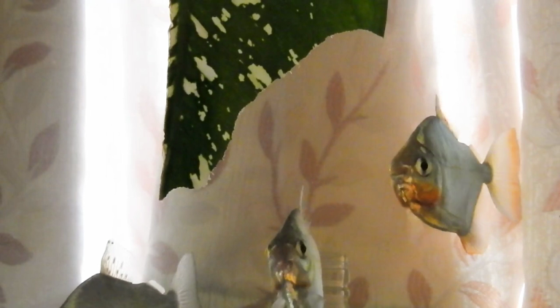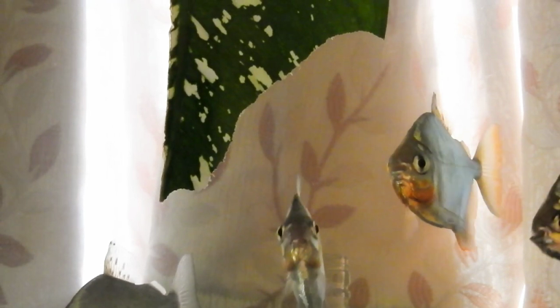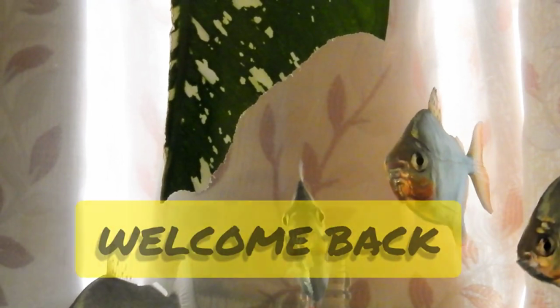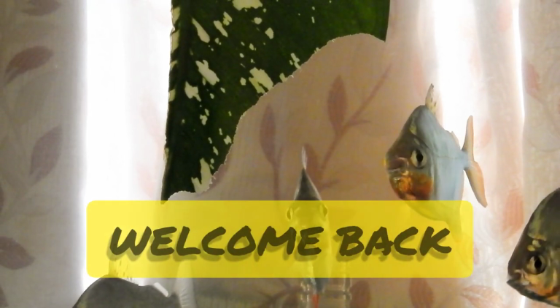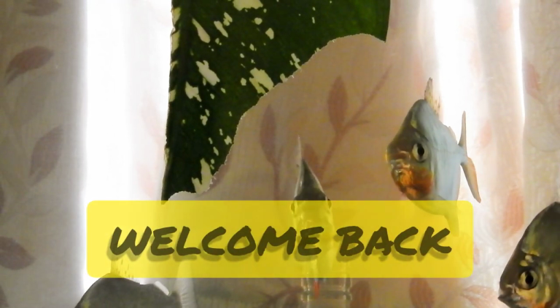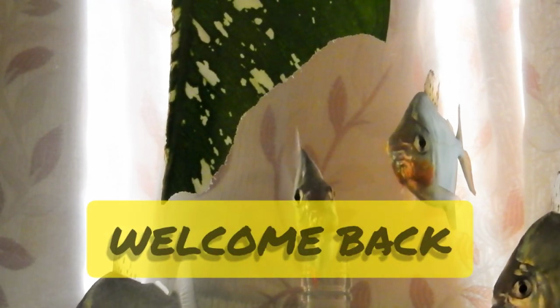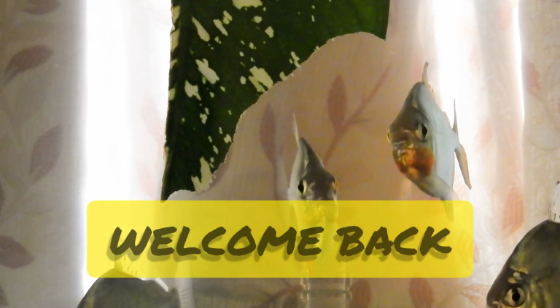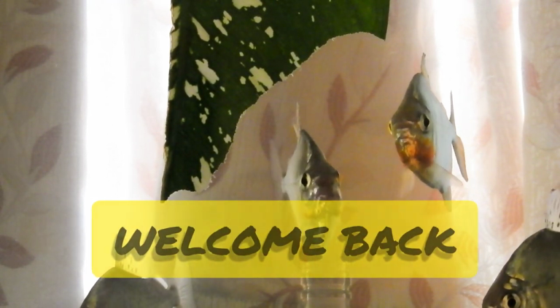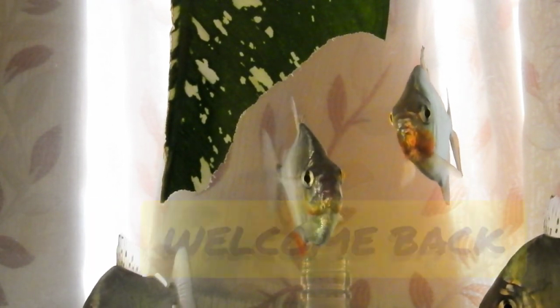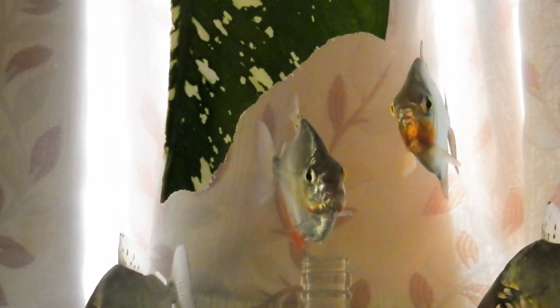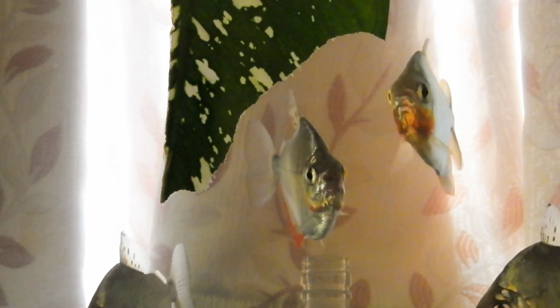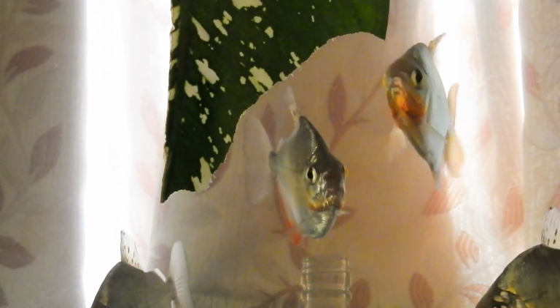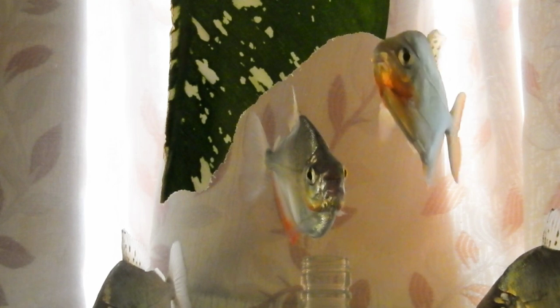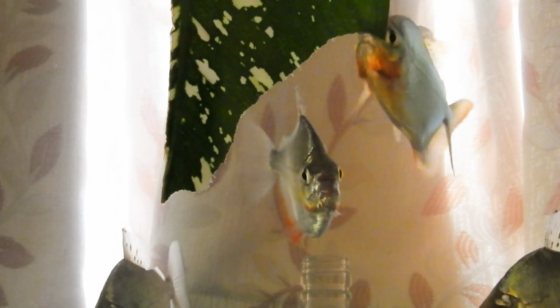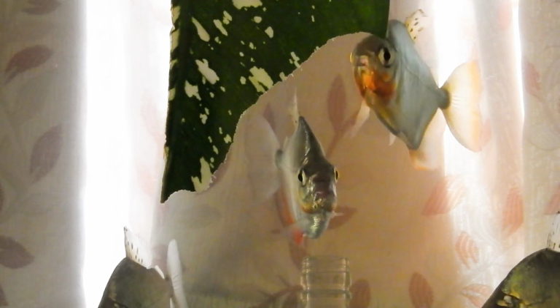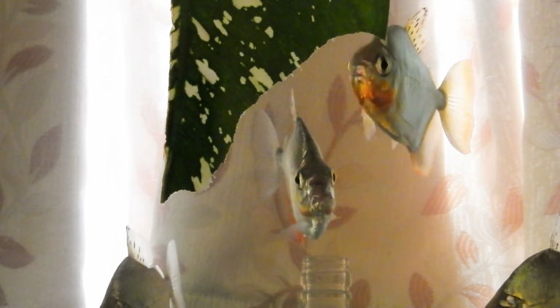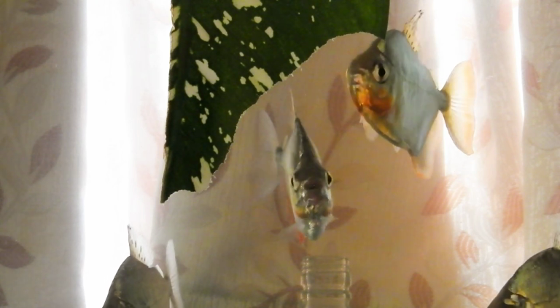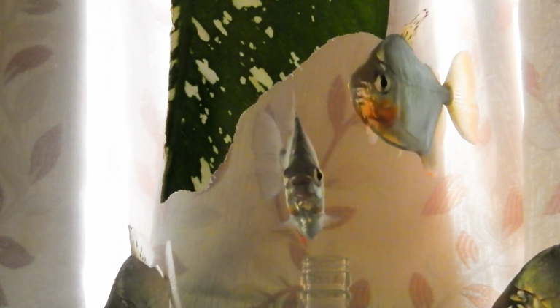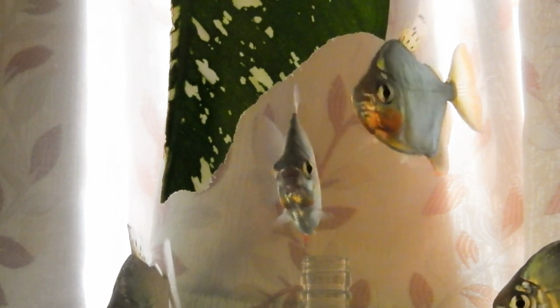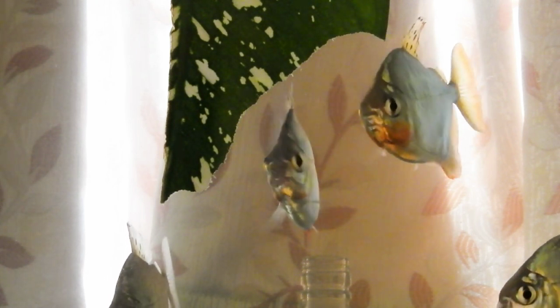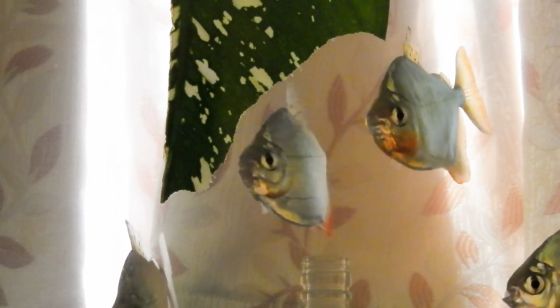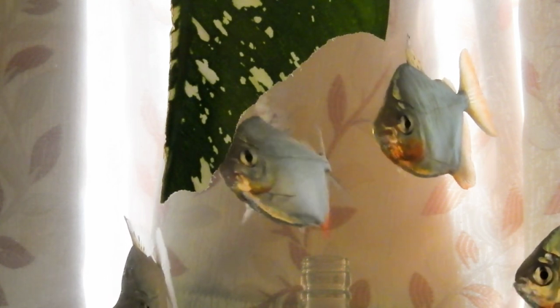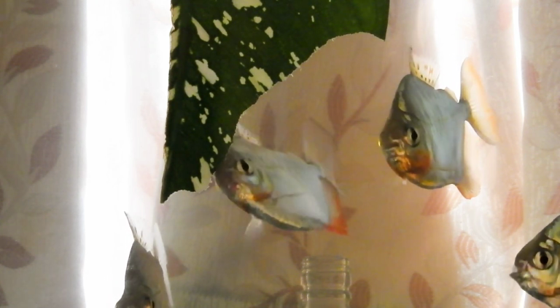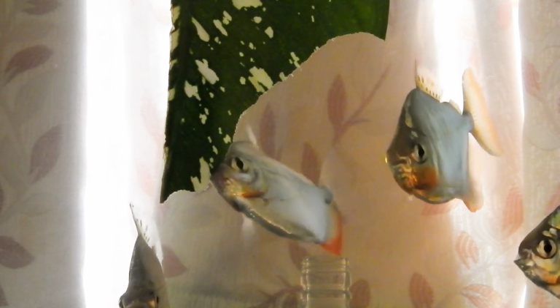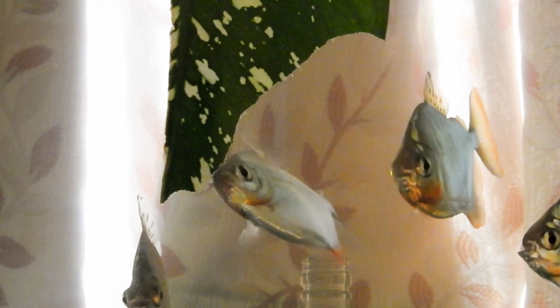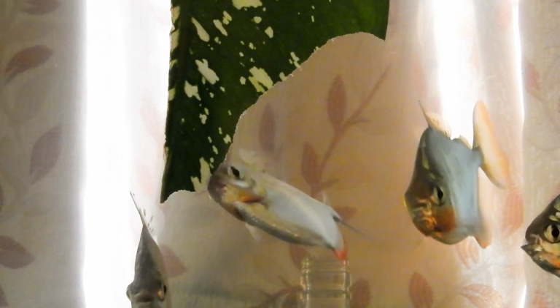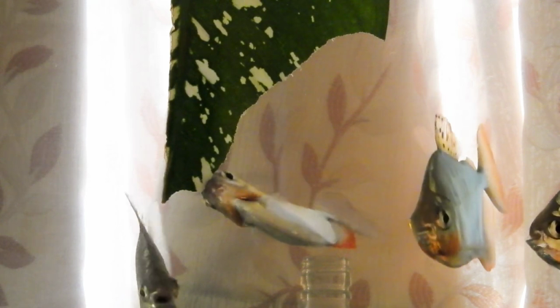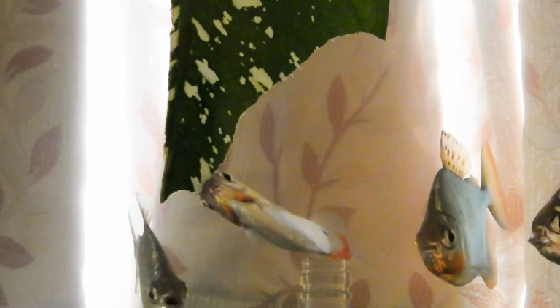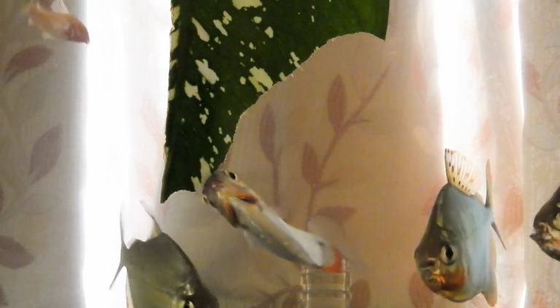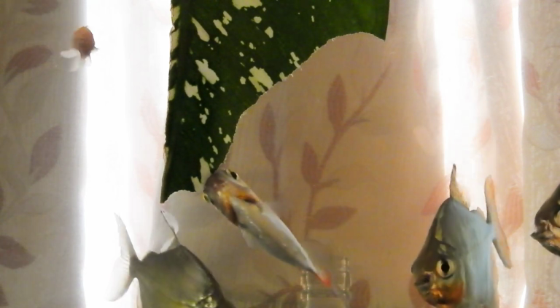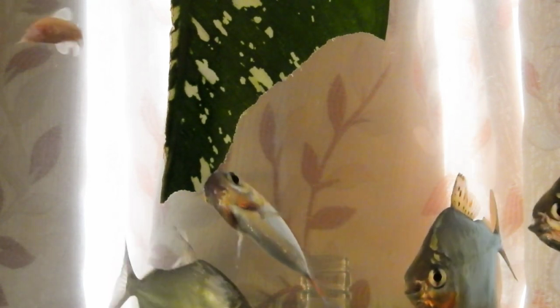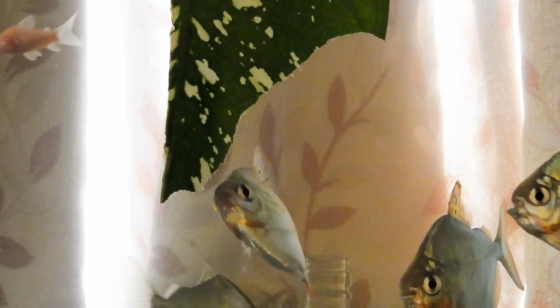Hey everyone, welcome back to the channel. Today's video is going to be about me introducing my pet silver dollar fishes while Chopin's Nocturne plays in the background.